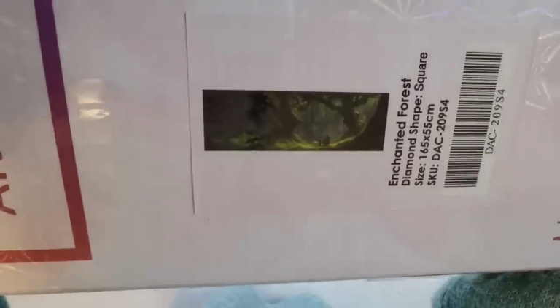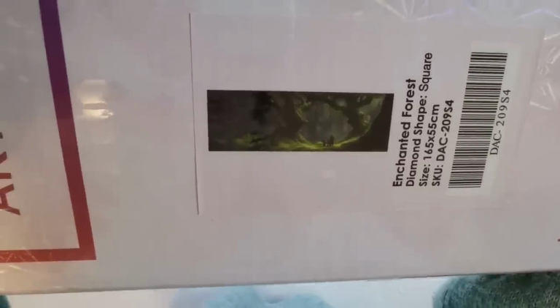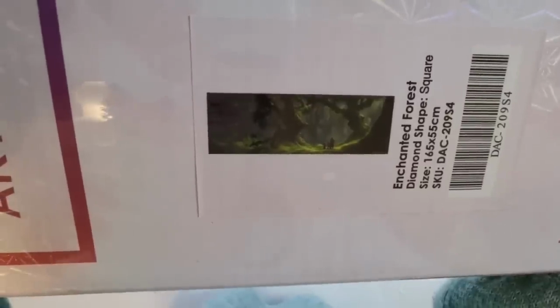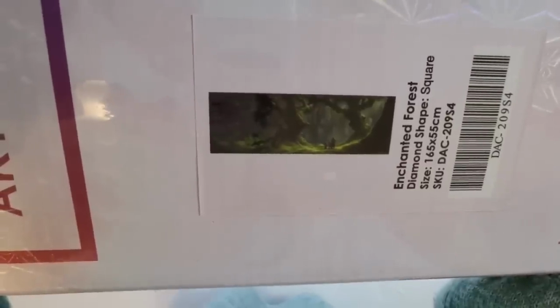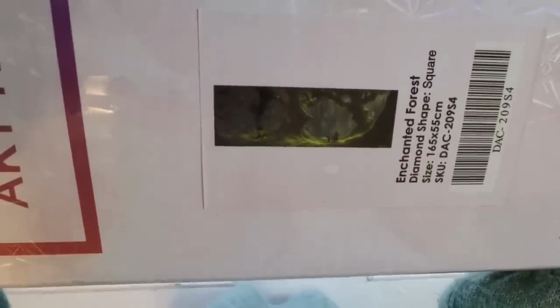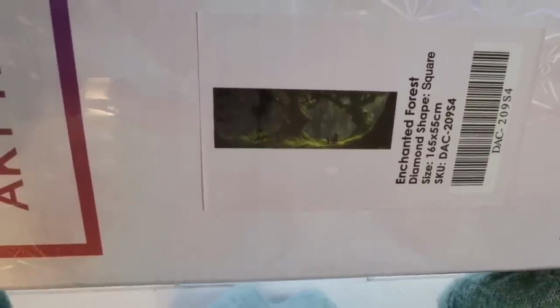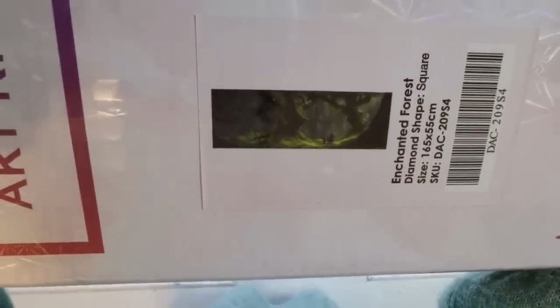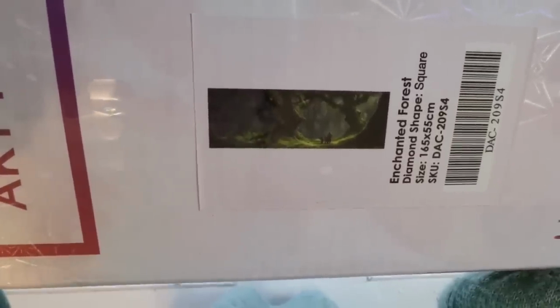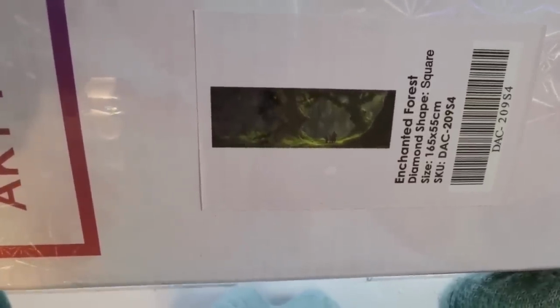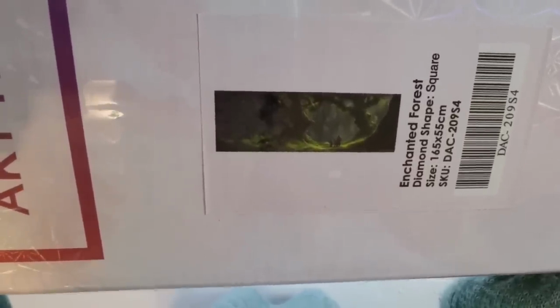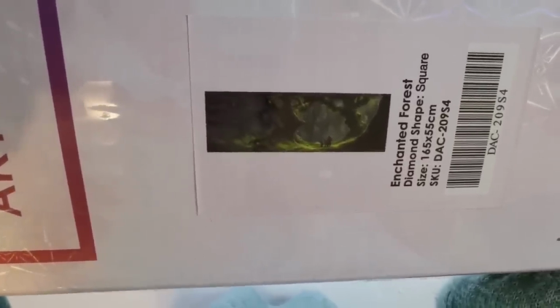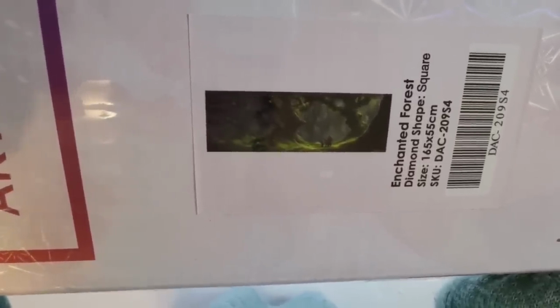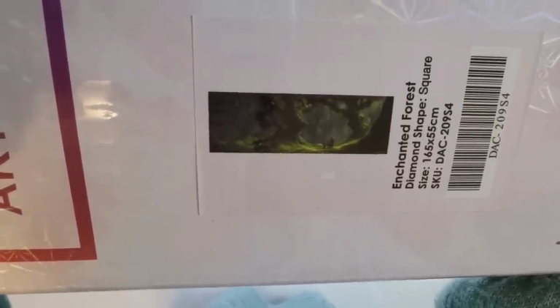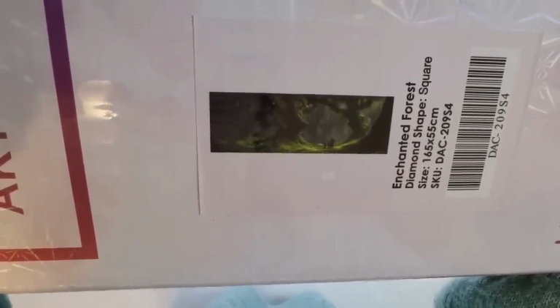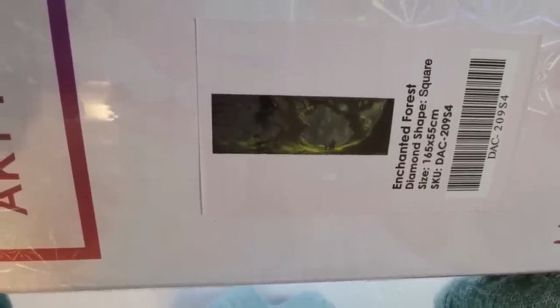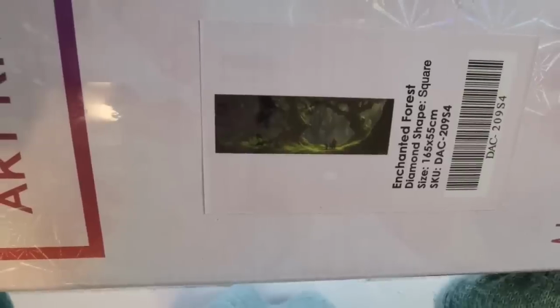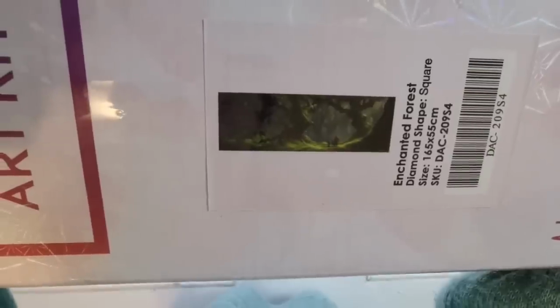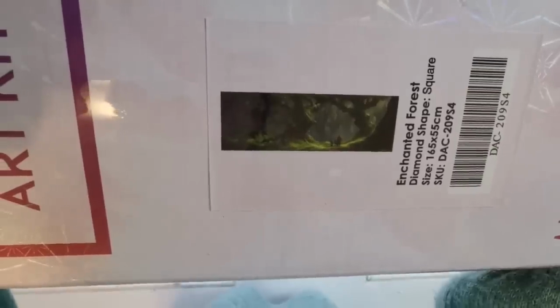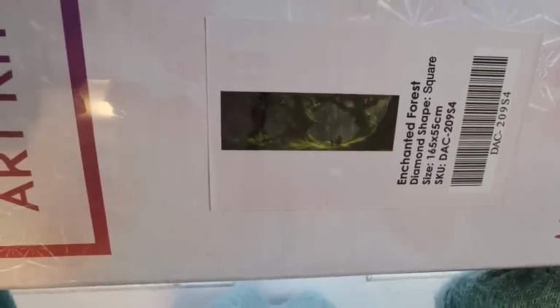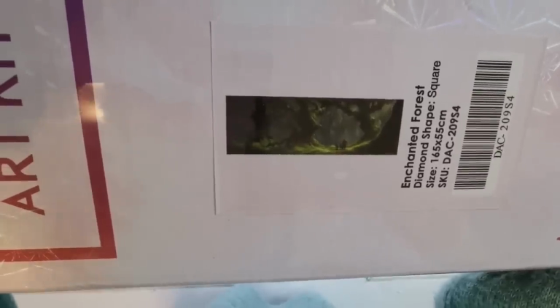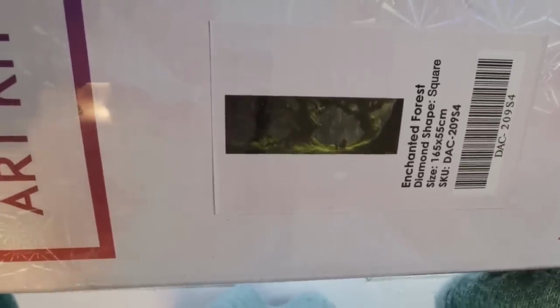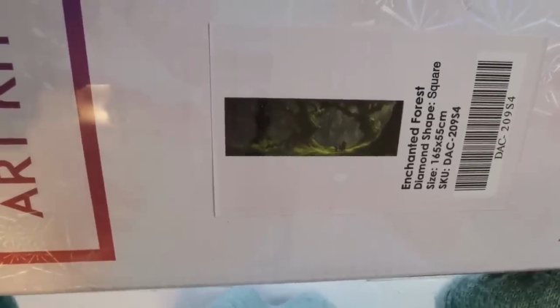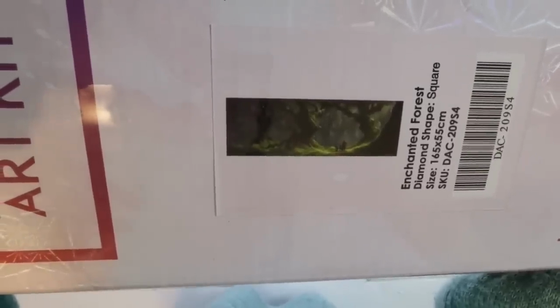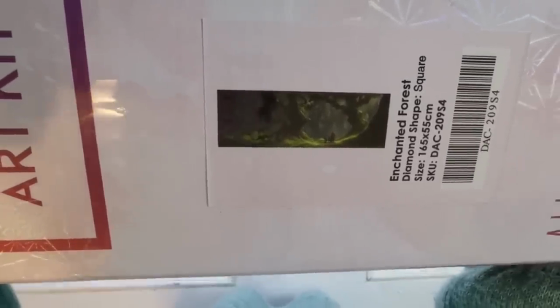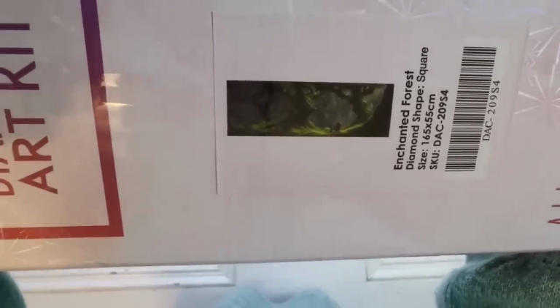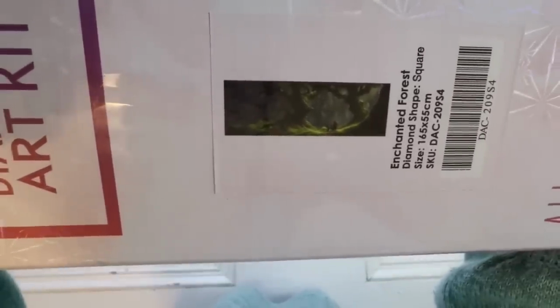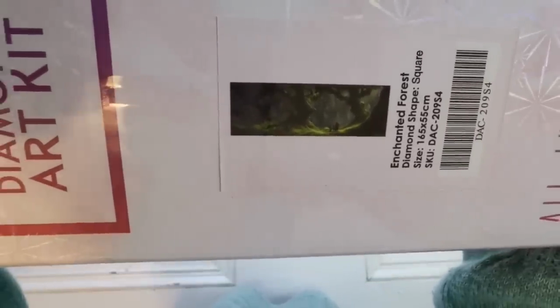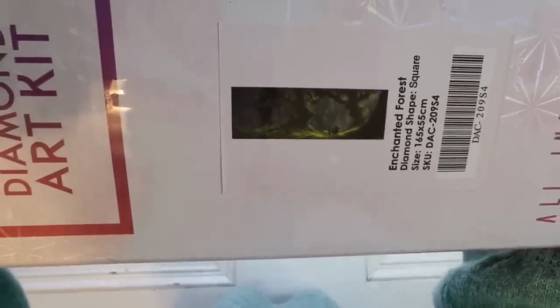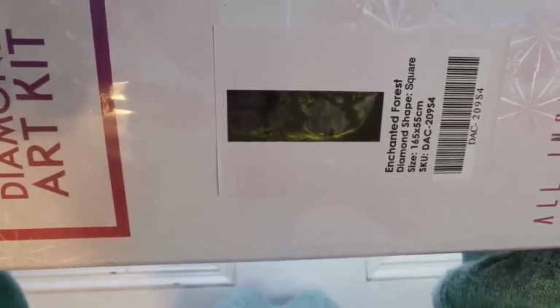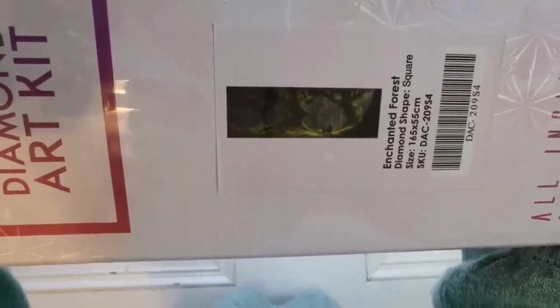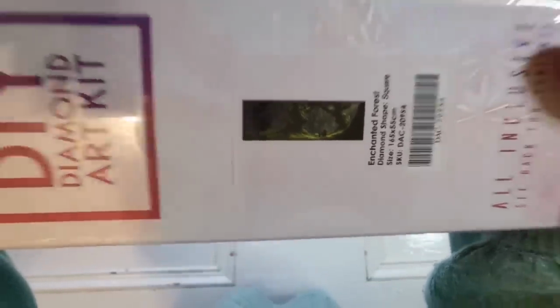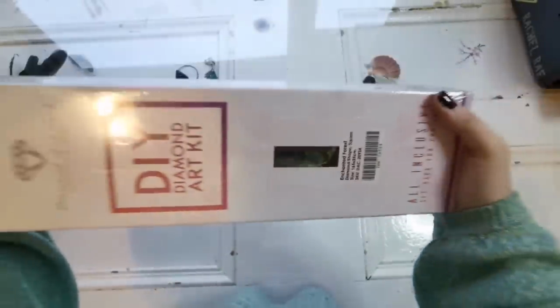He does kind of like game backgrounds and stills and things like that. He's very, very talented. This is a 165 by 55 — I don't think I can even get it in a wide angle frame.